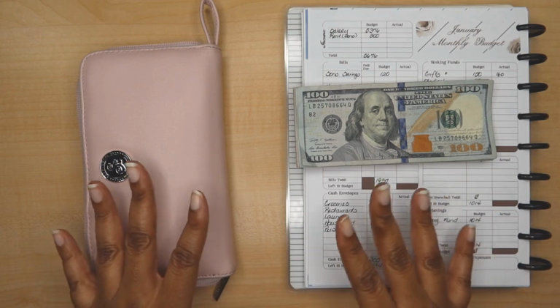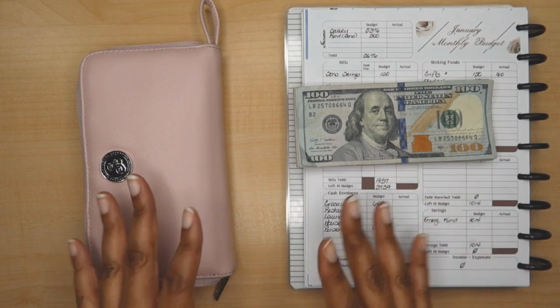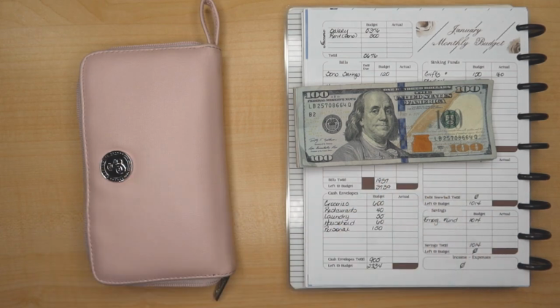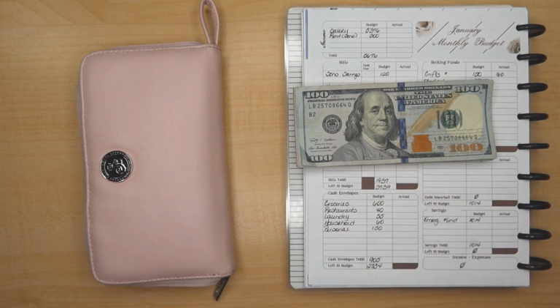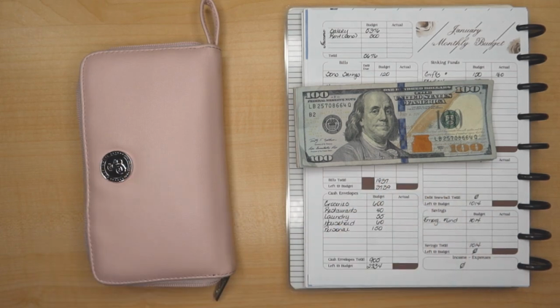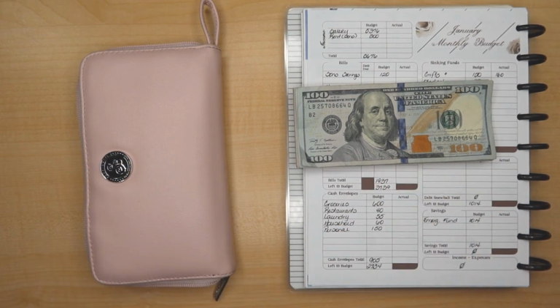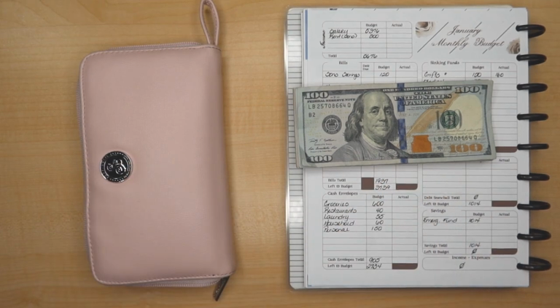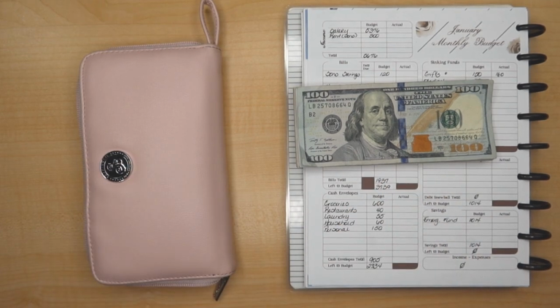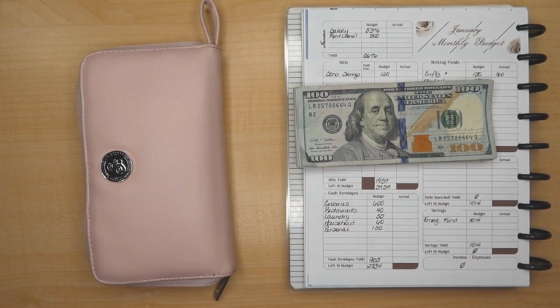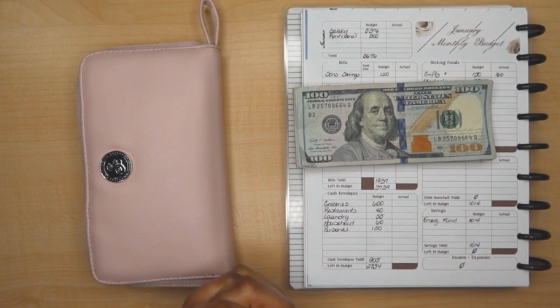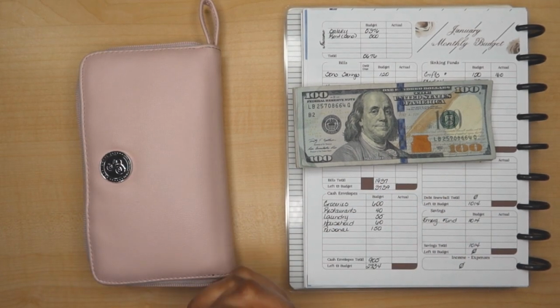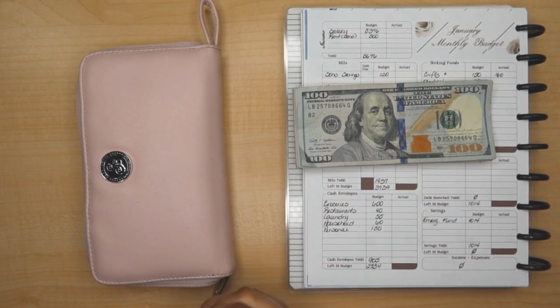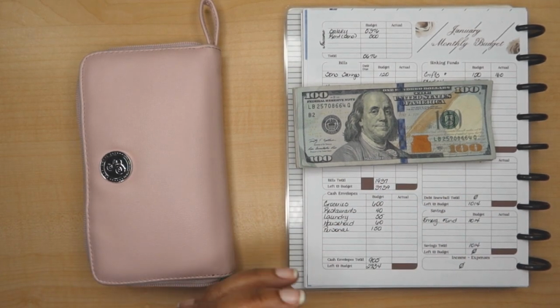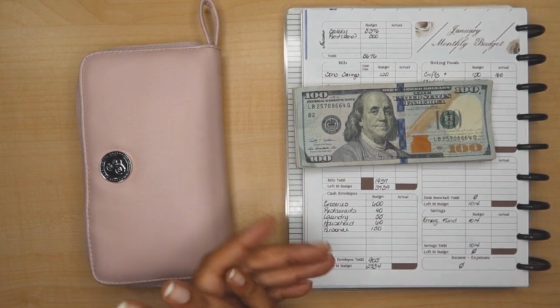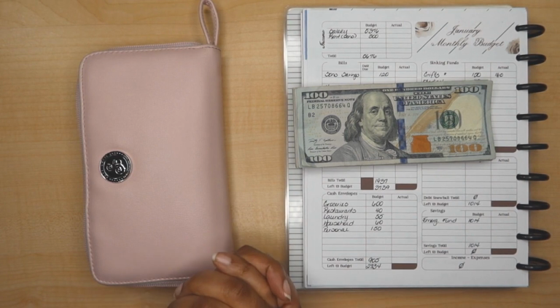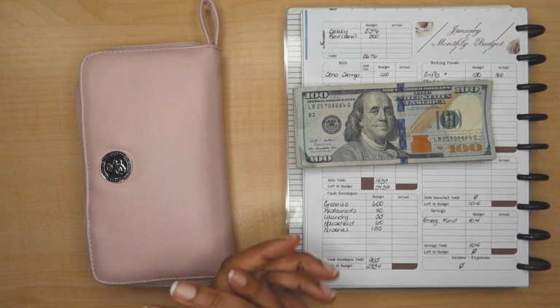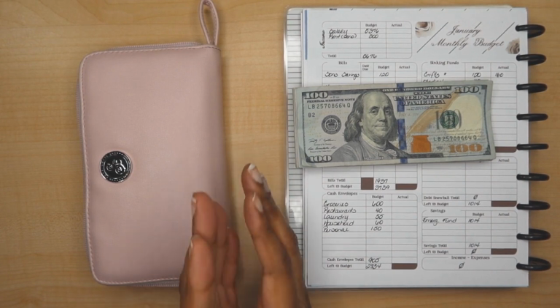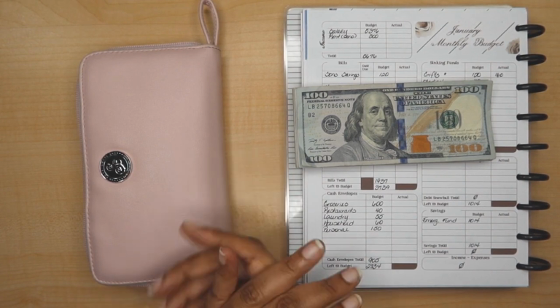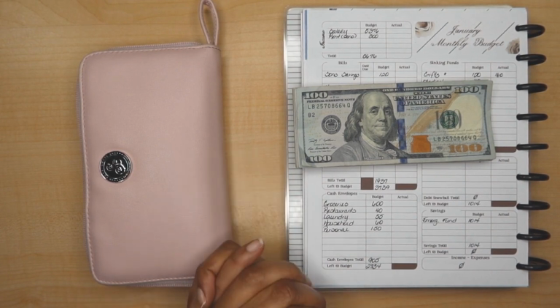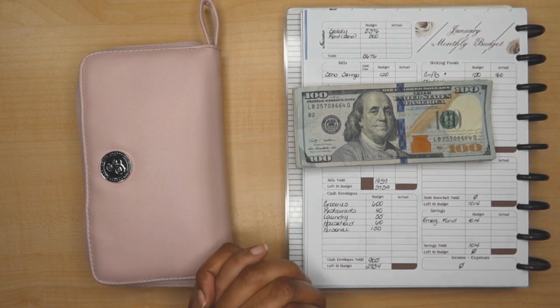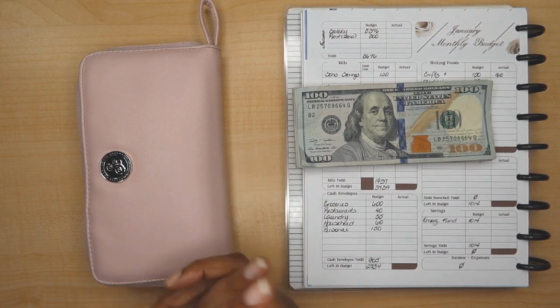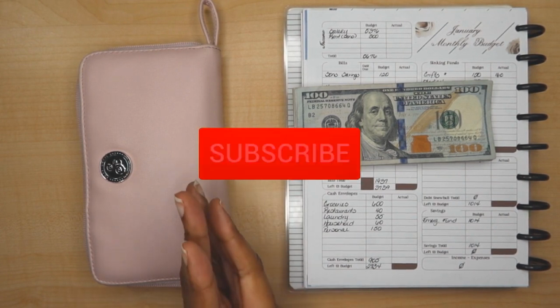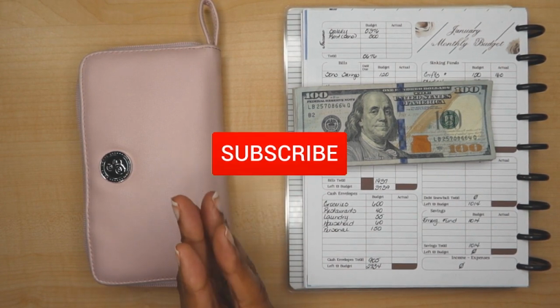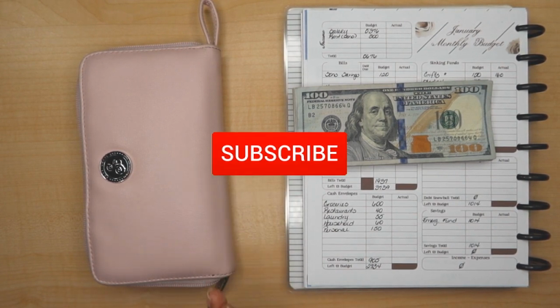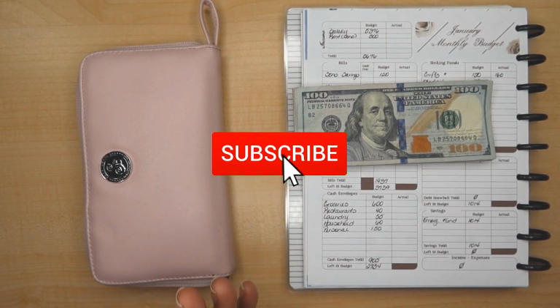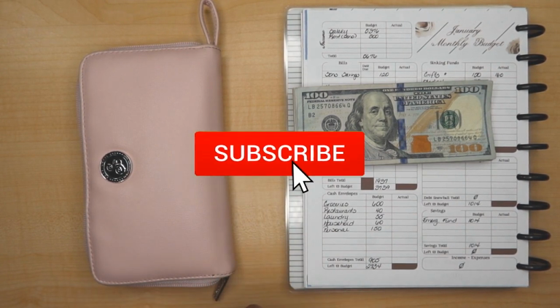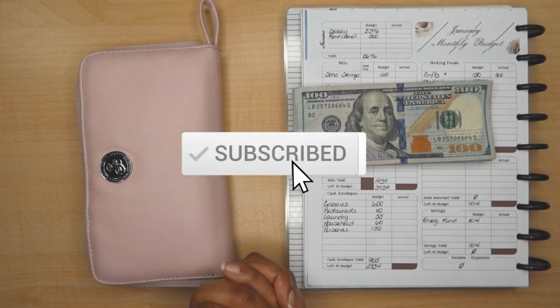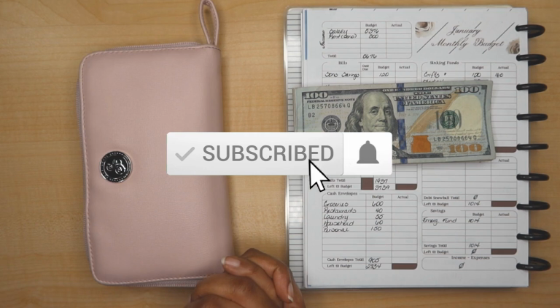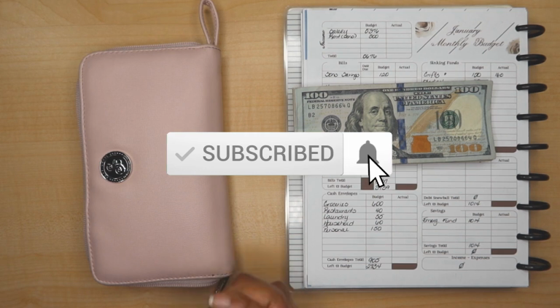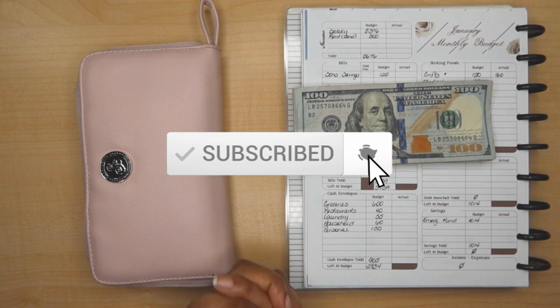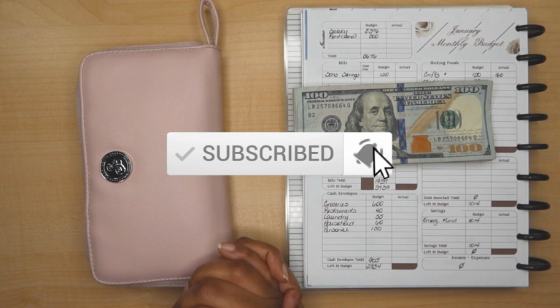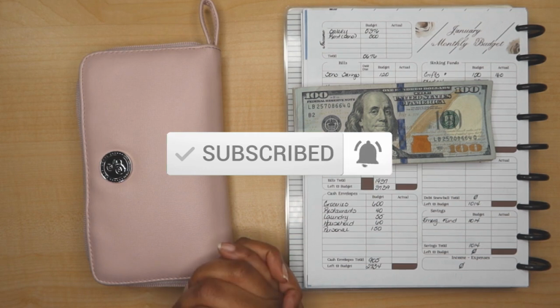Hi friends, it's Tracy from the Financial Freedom Diary and today we are back to do my cash envelope stuffing for the month of January. If you're new to my channel please subscribe below. Hope y'all are doing super fantastic.